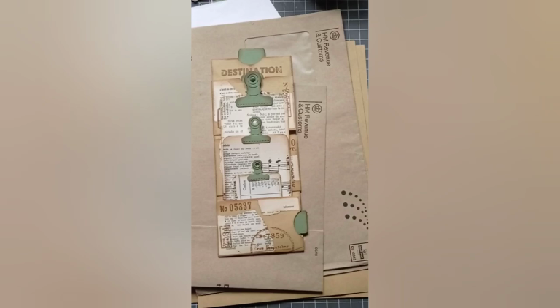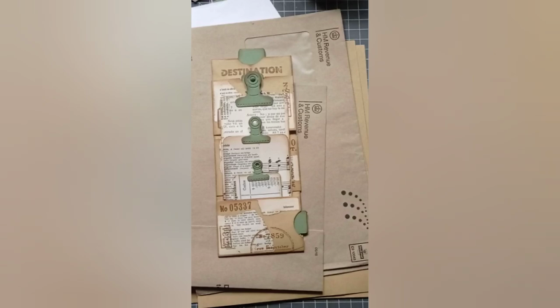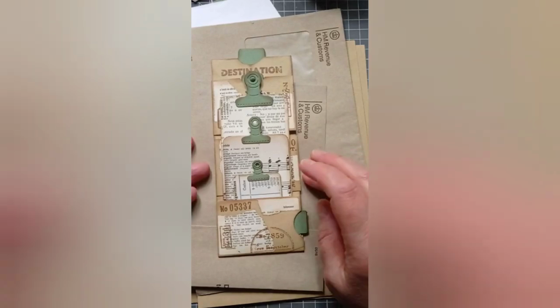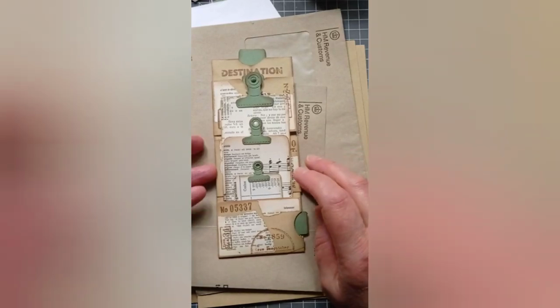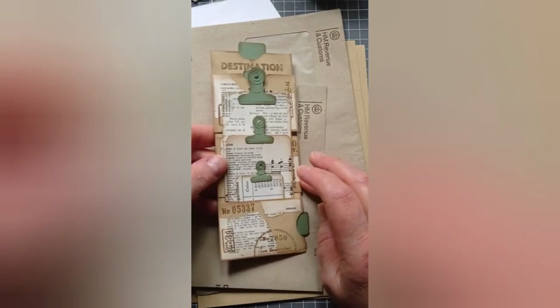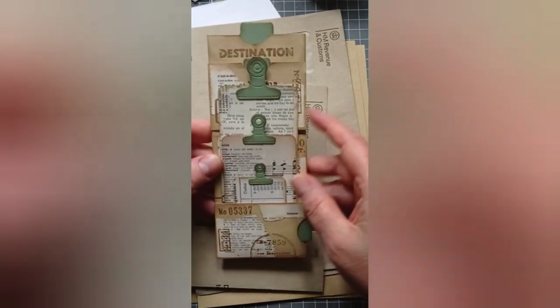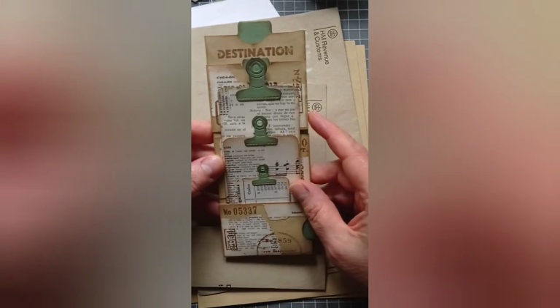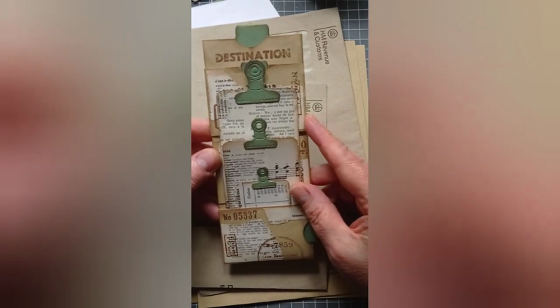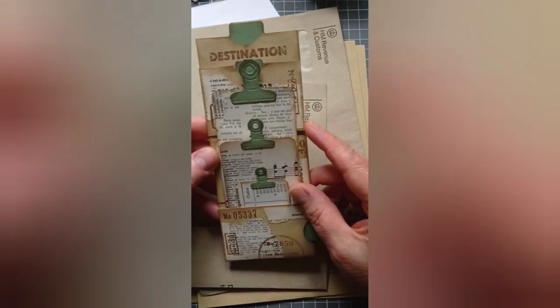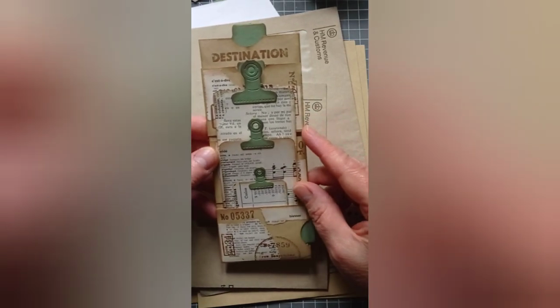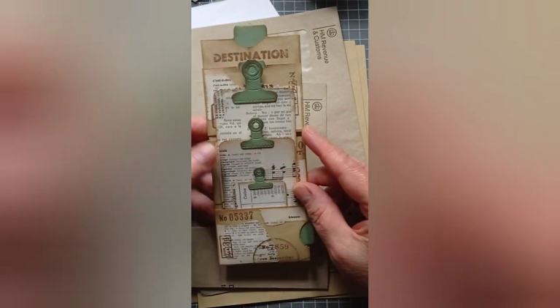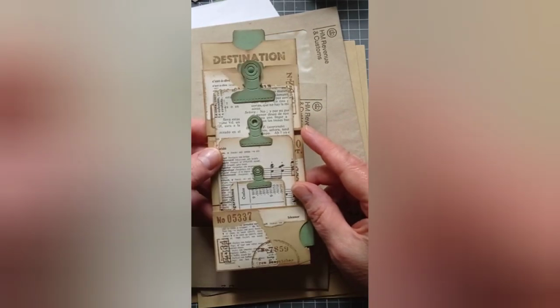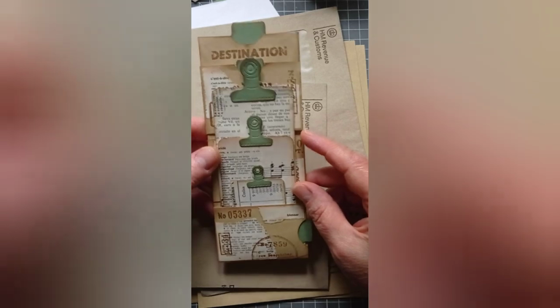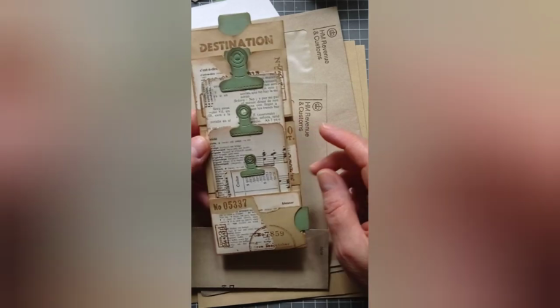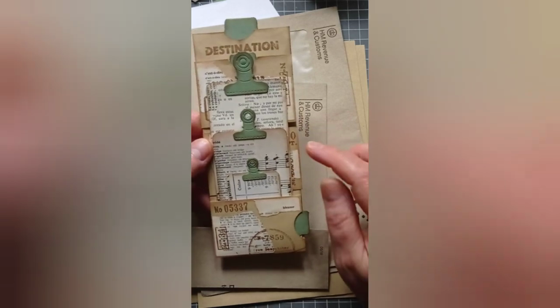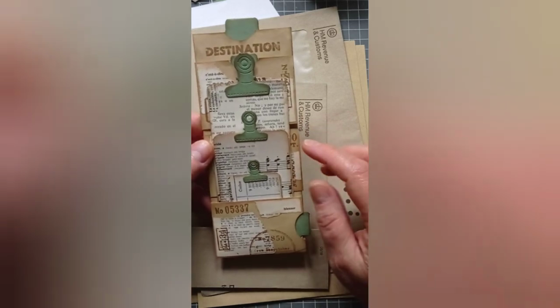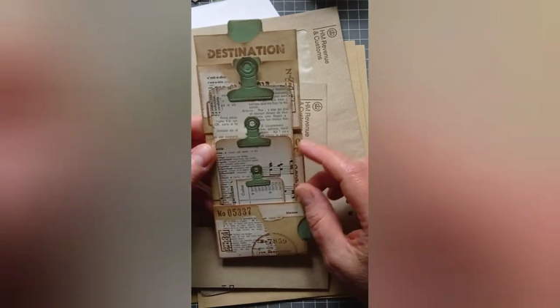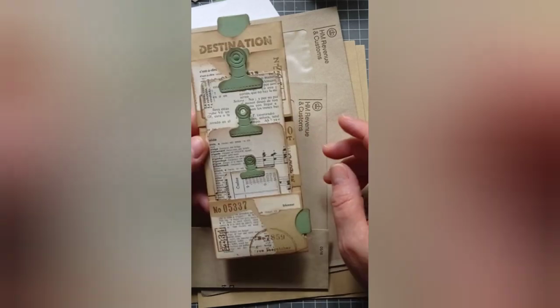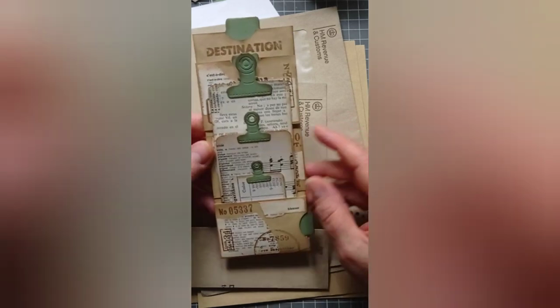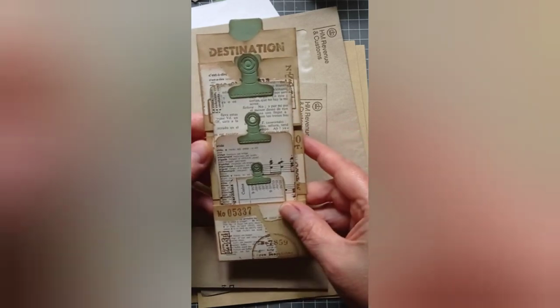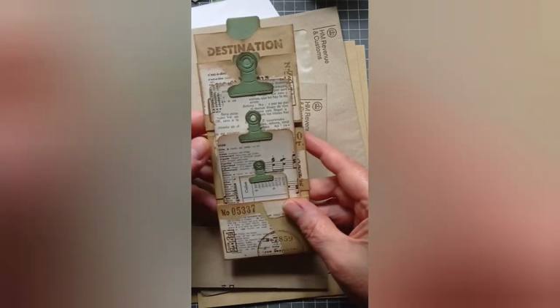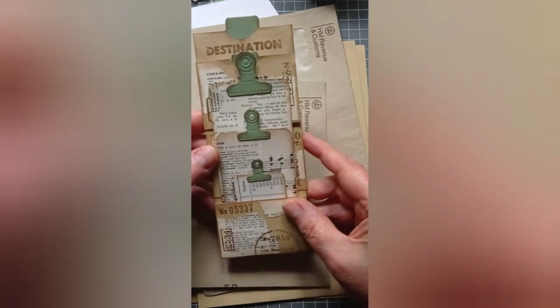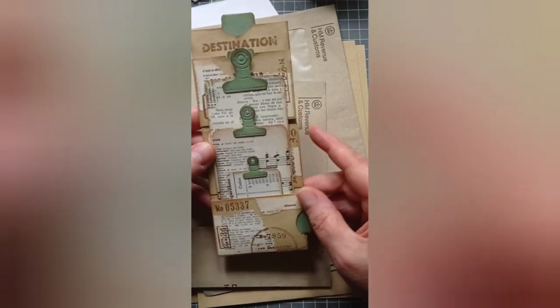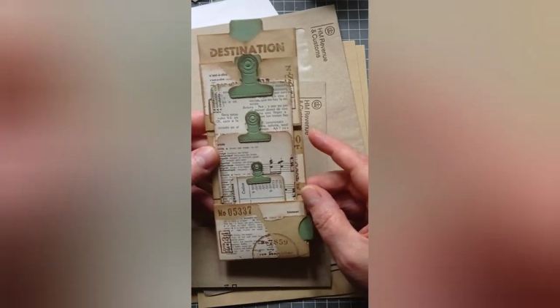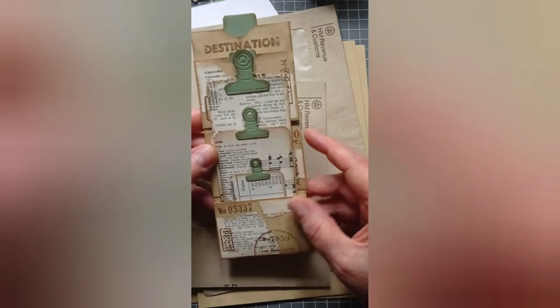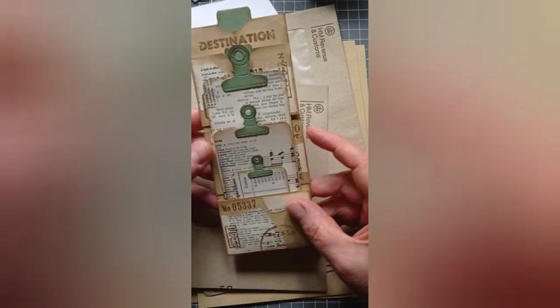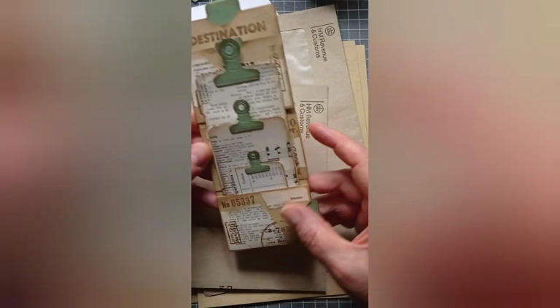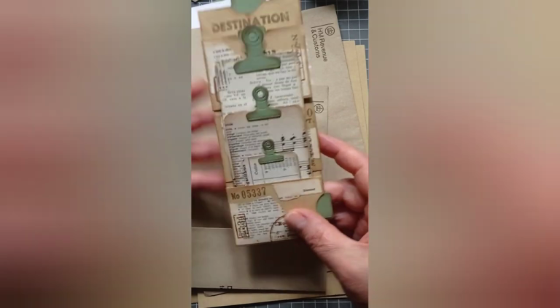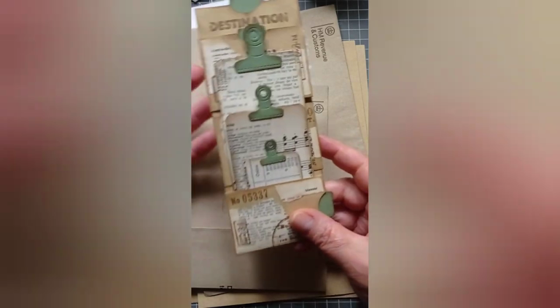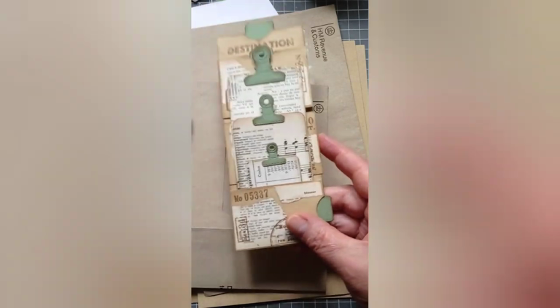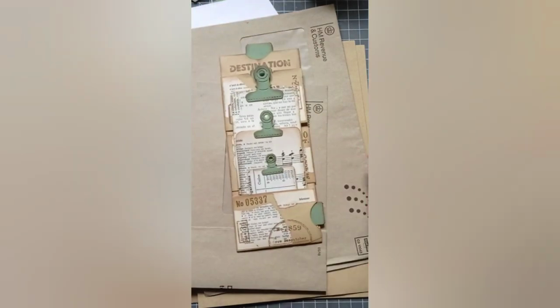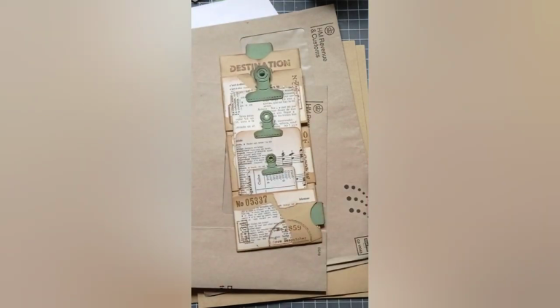Hello everyone, it's Julie from Camellia Crafts Designs. Welcome and welcome back. I'm here today with this flippy flappy, seven pocket, envelope foldy, pockety thingy, made from an envelope. Oh my word.